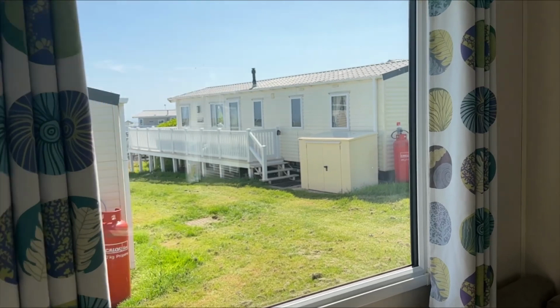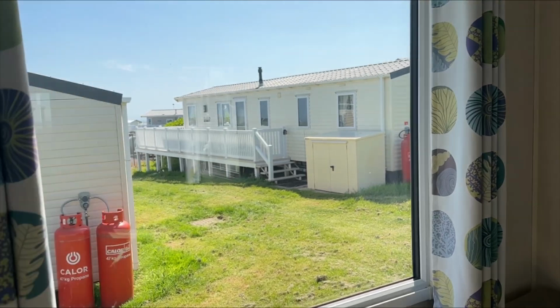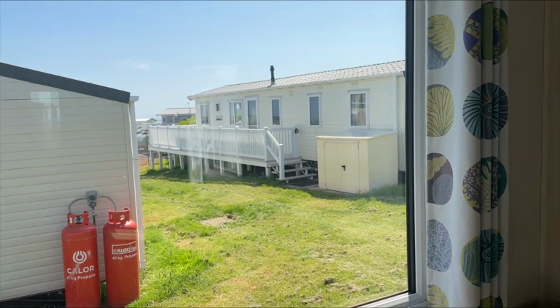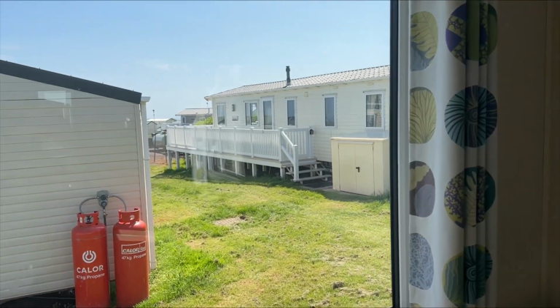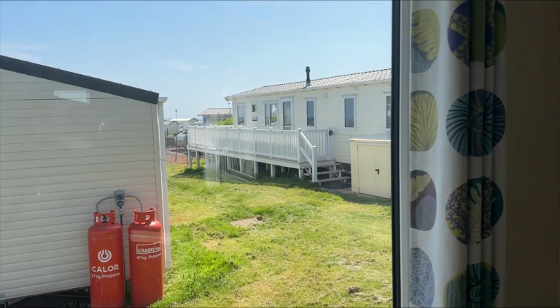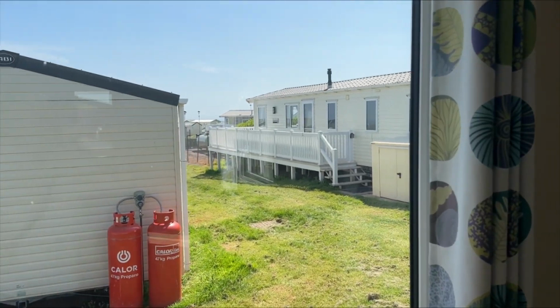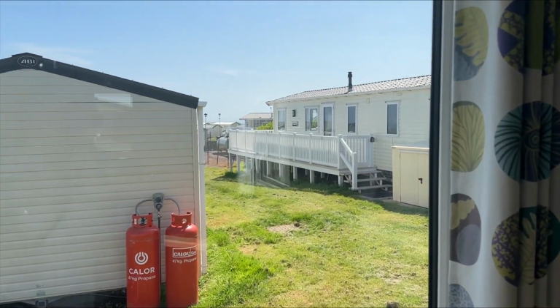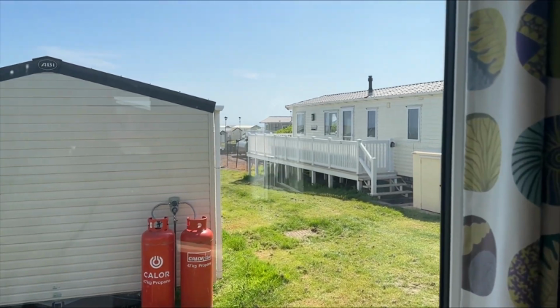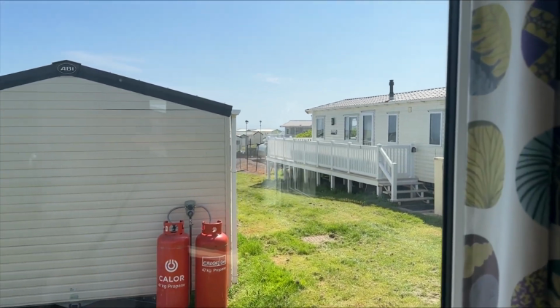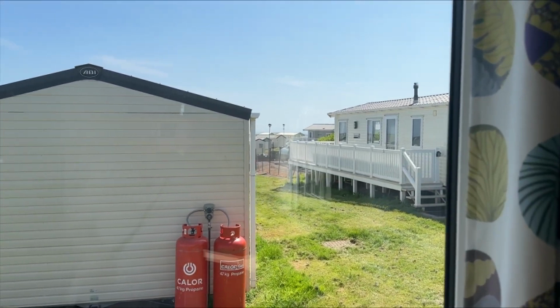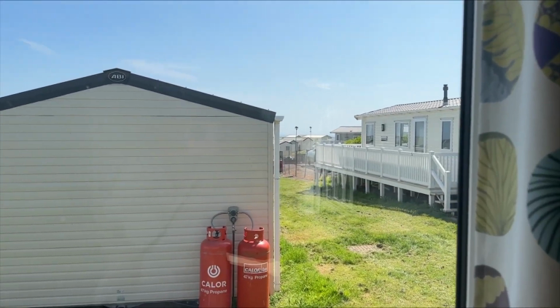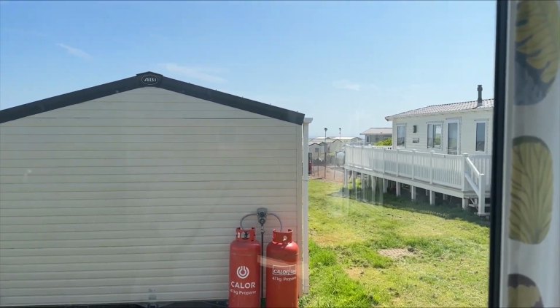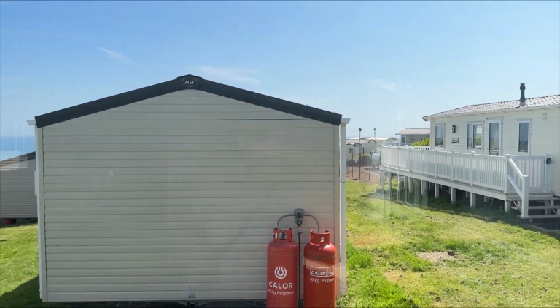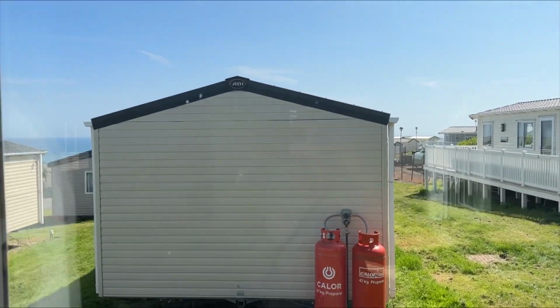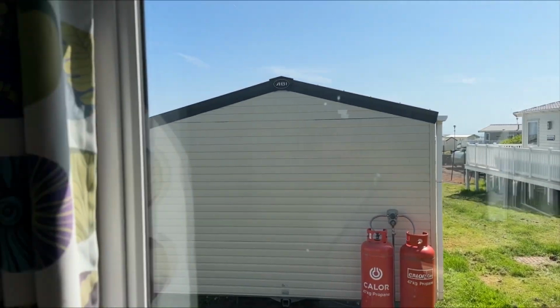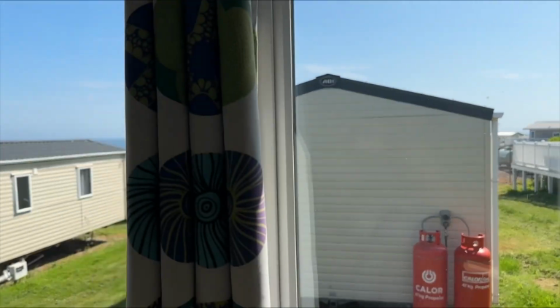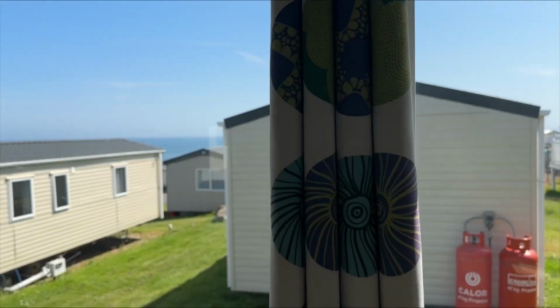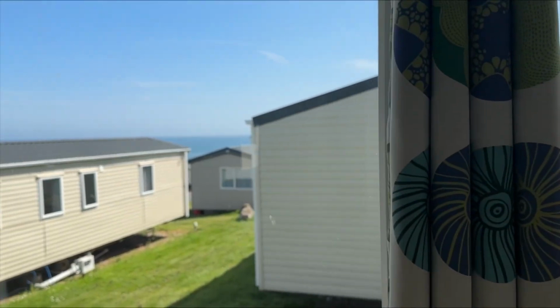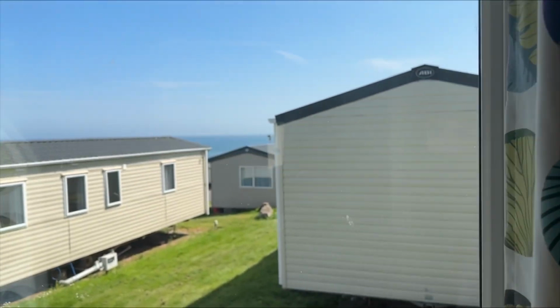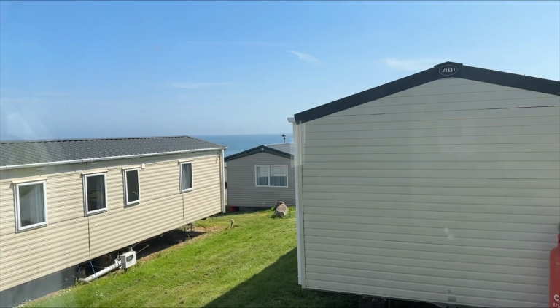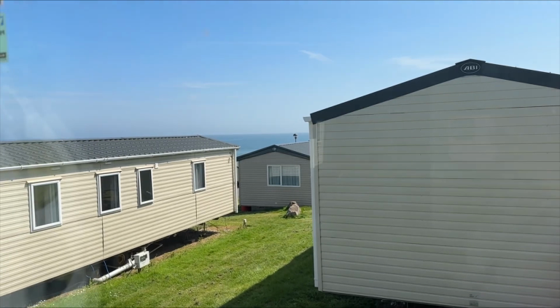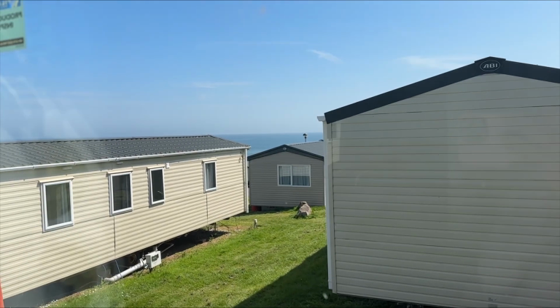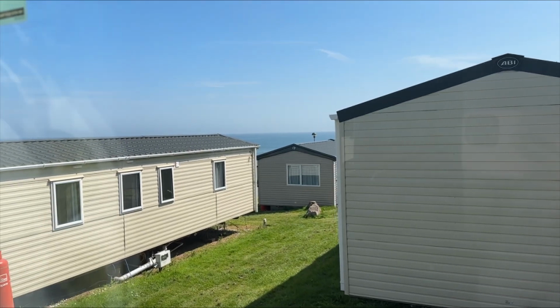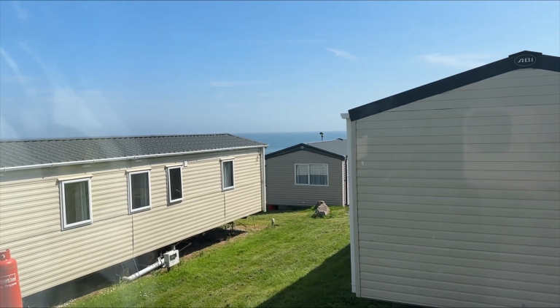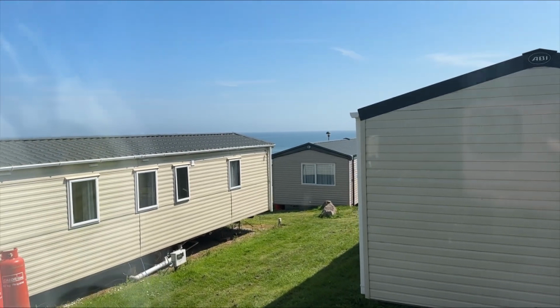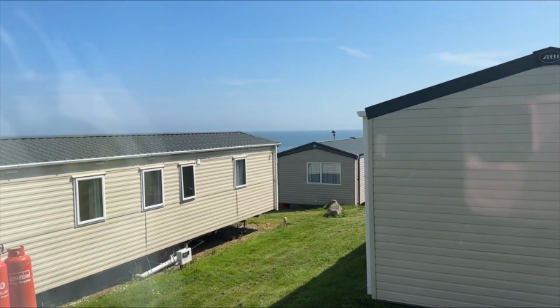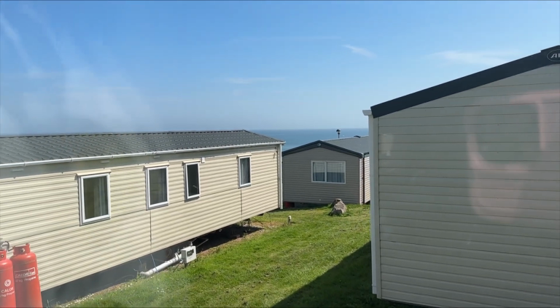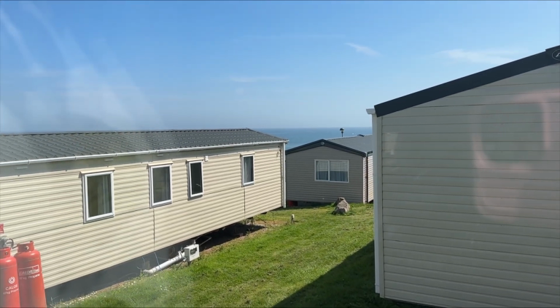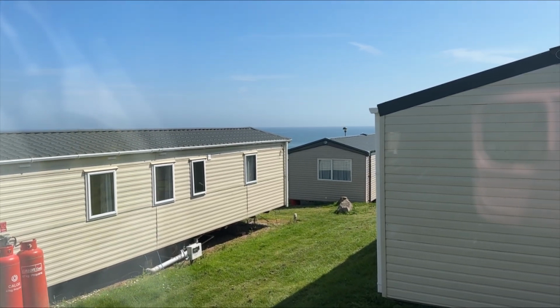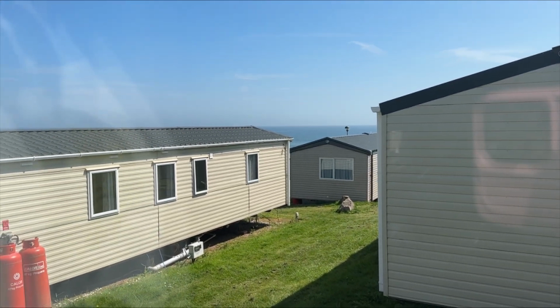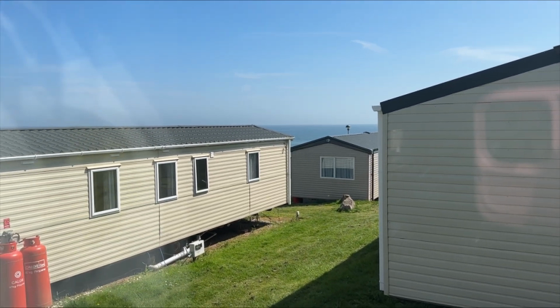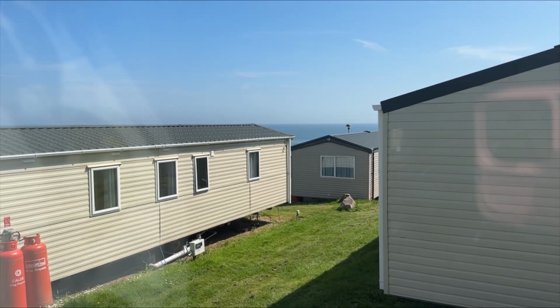It doesn't come with a veranda or anything like that, but you still have a decent view of the sea. We're up on Cypress Way.